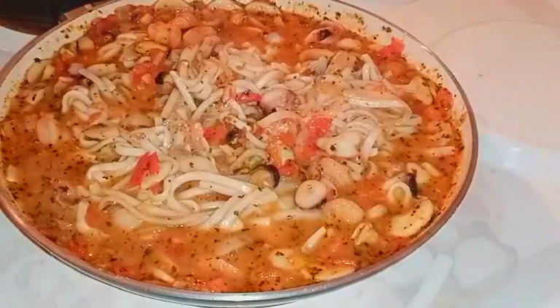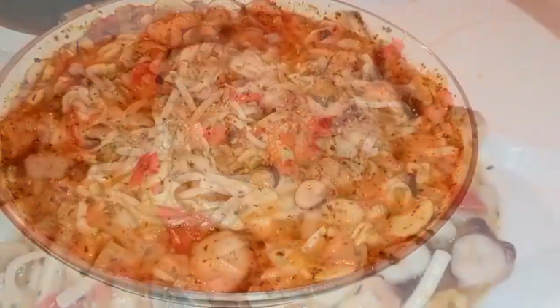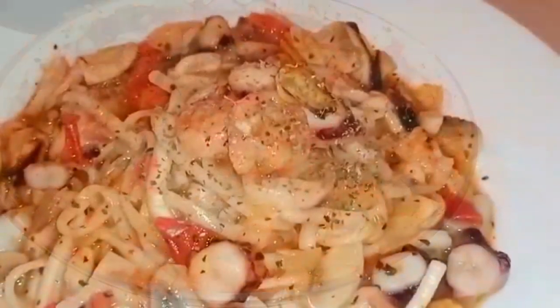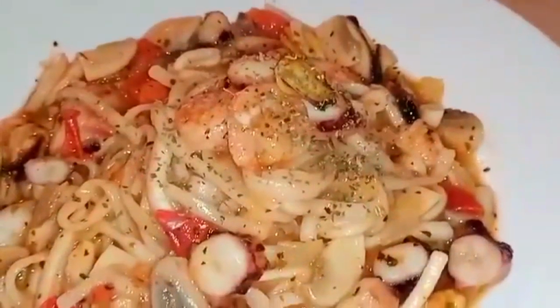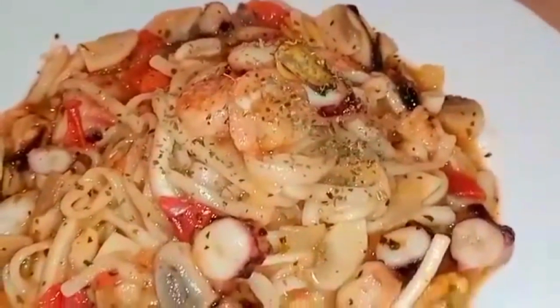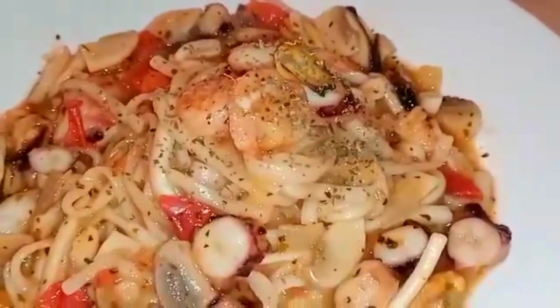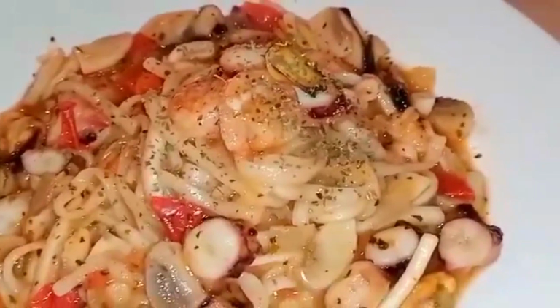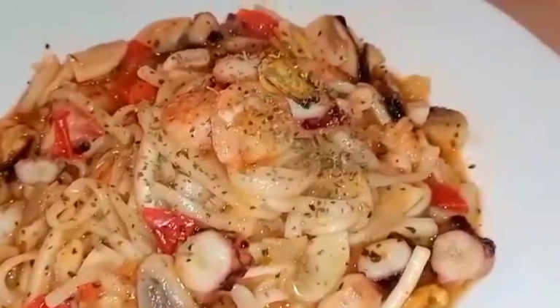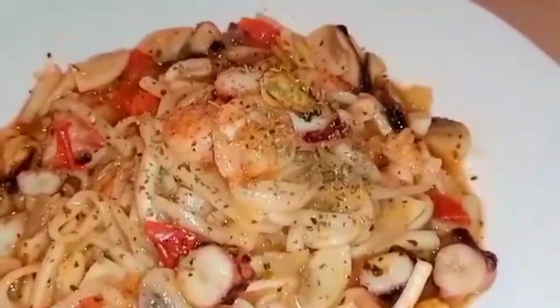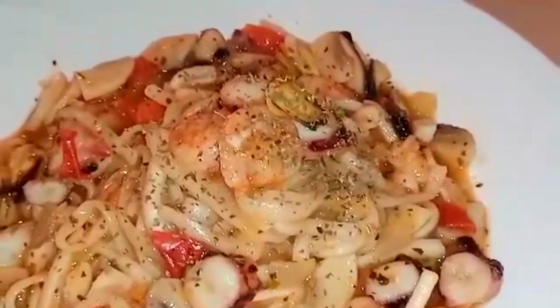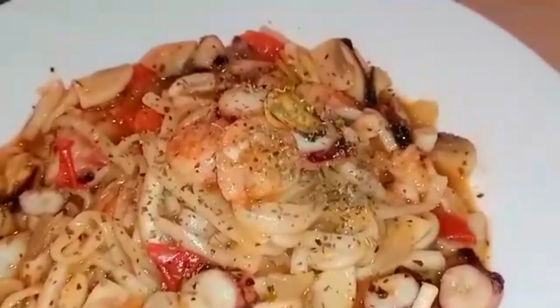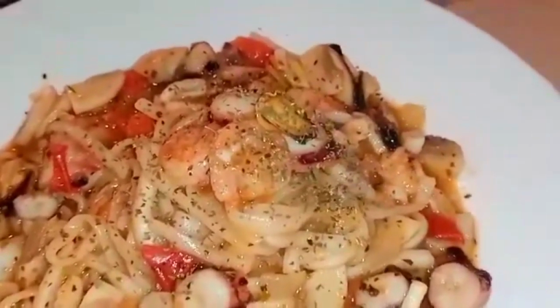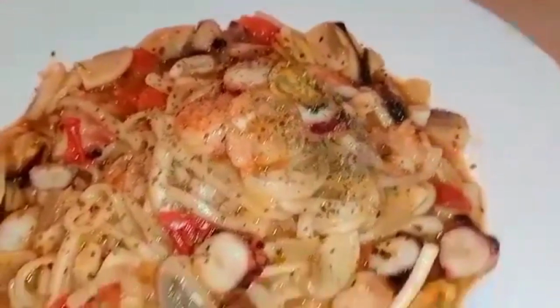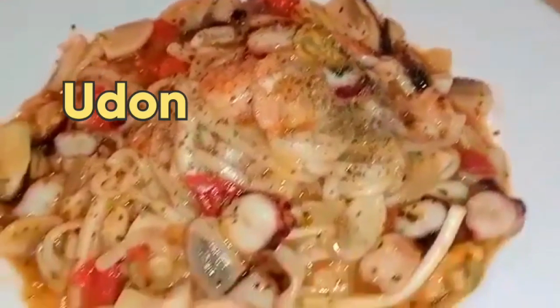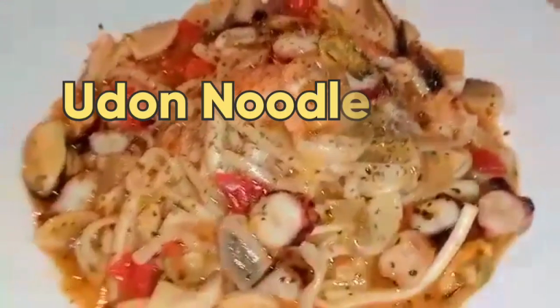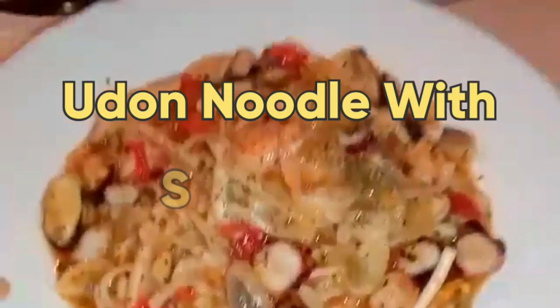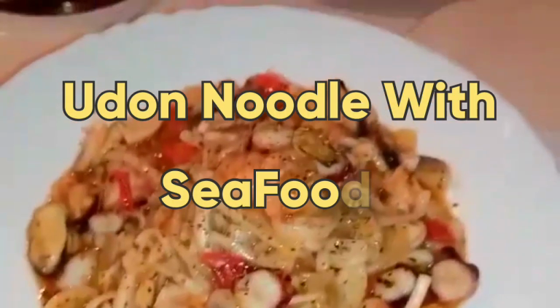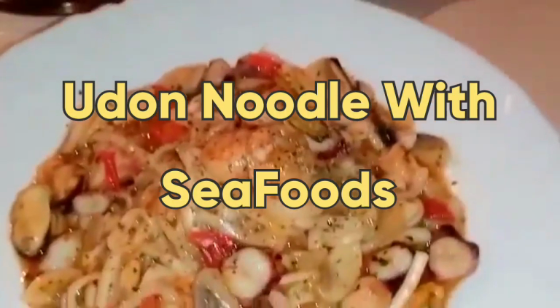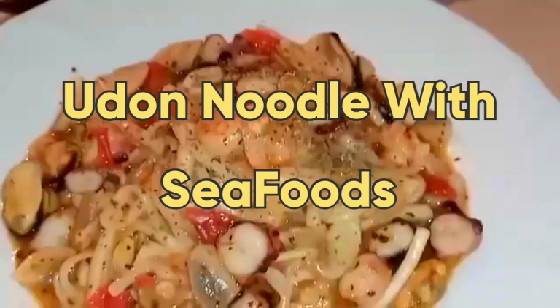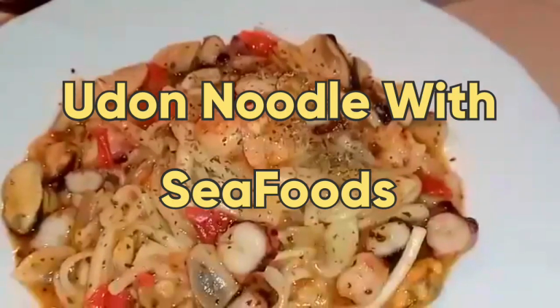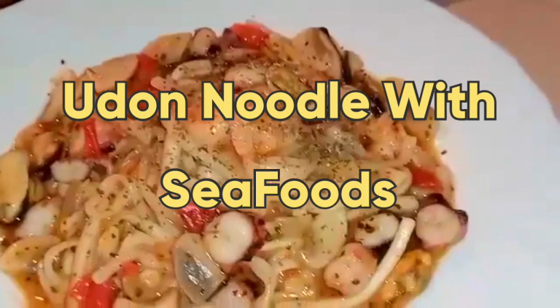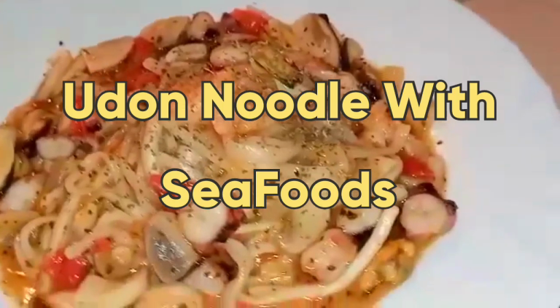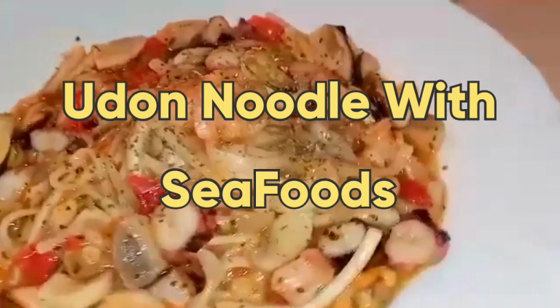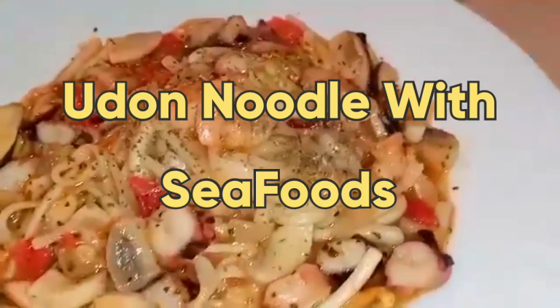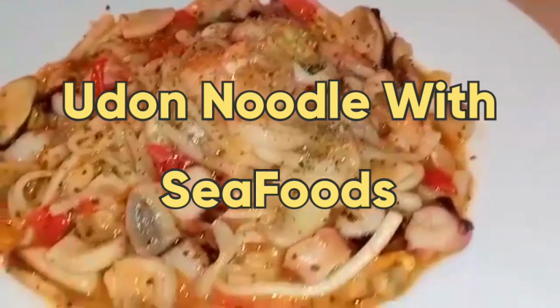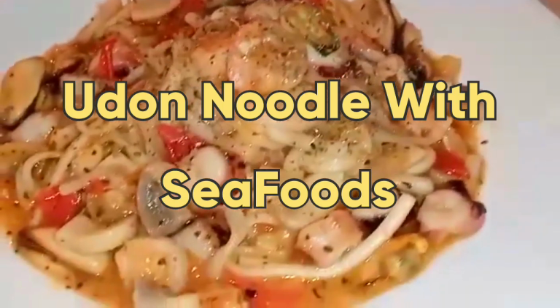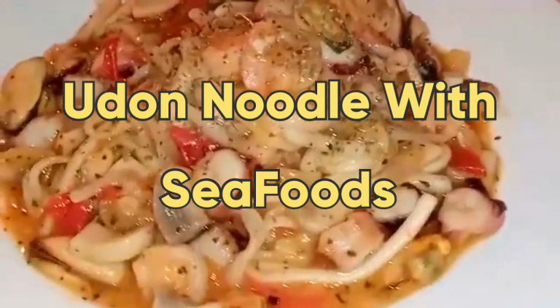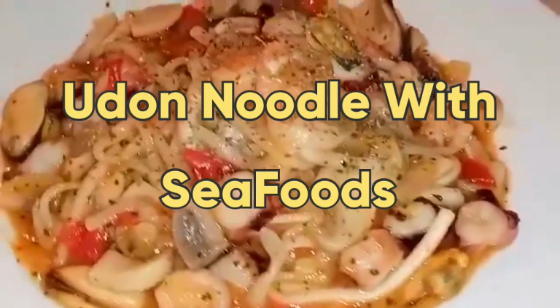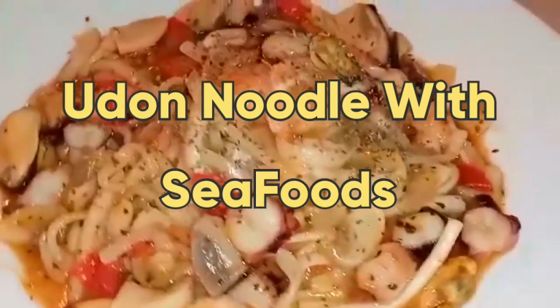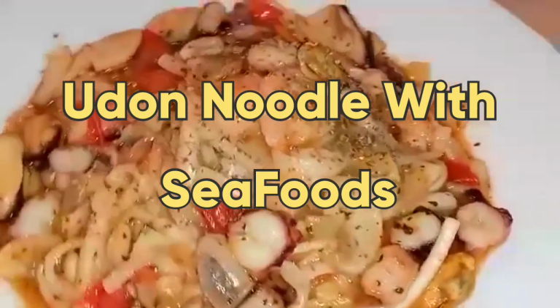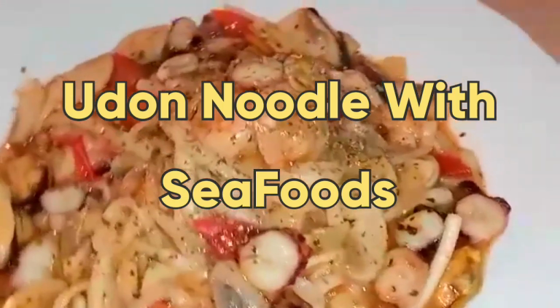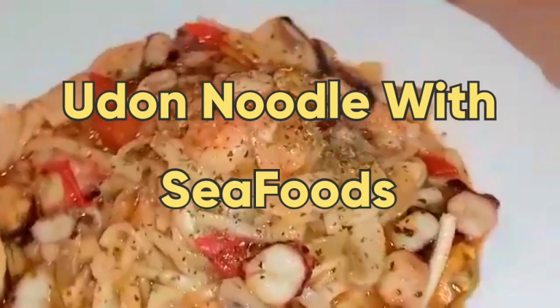So guys, this is our first recipe — our udon noodles with seafood. We're going to proceed to our next recipe. Thank you.